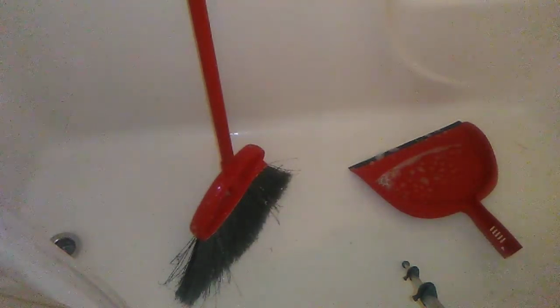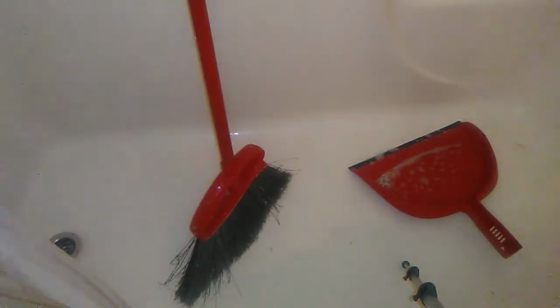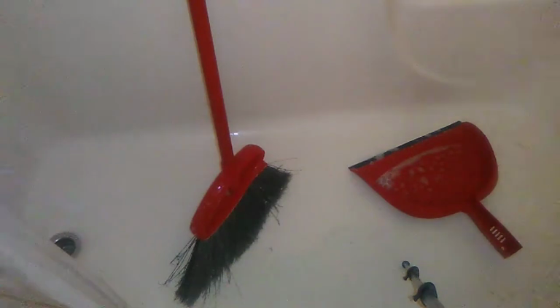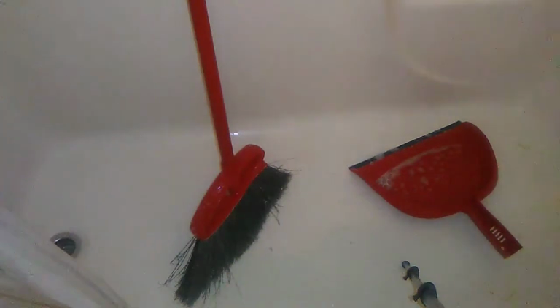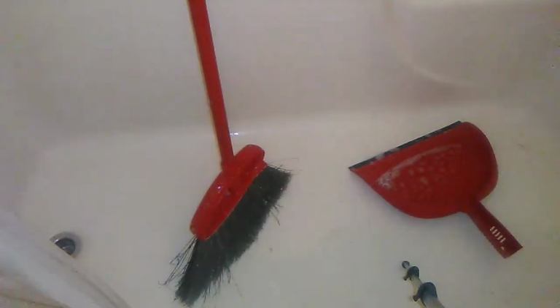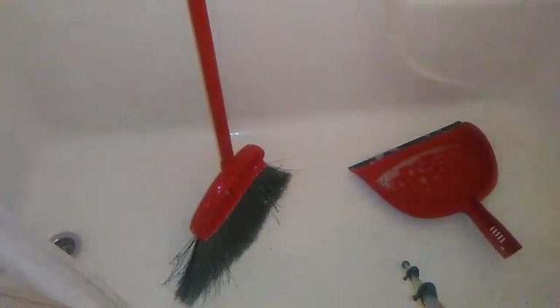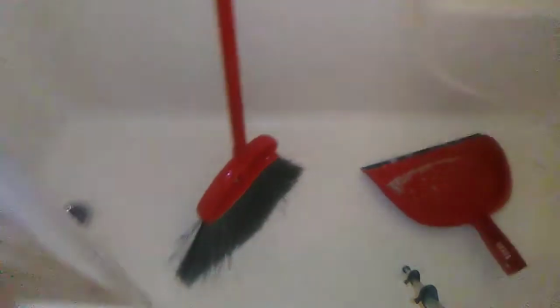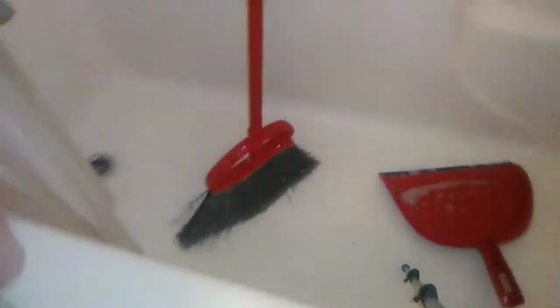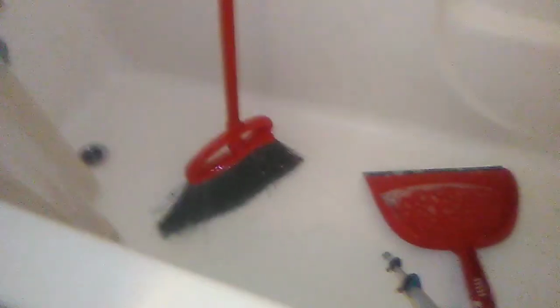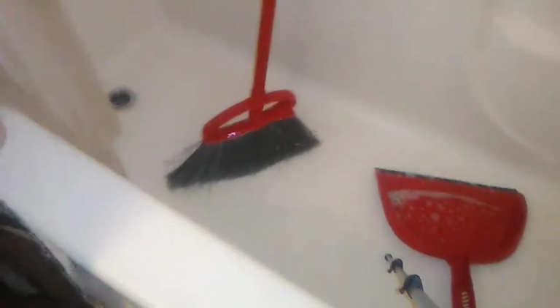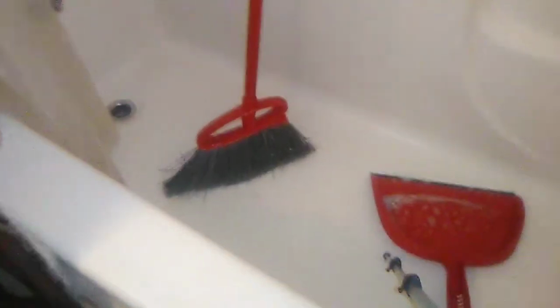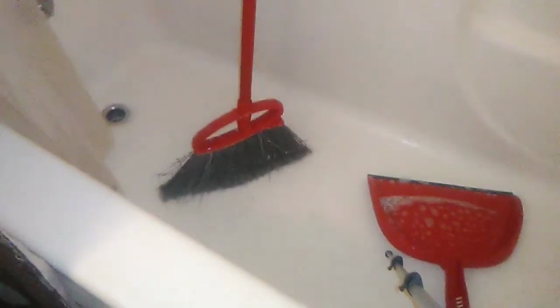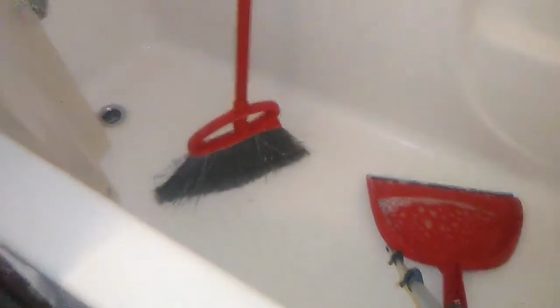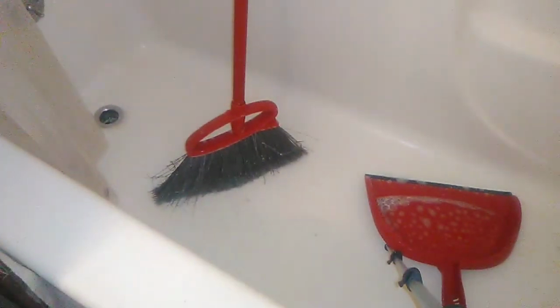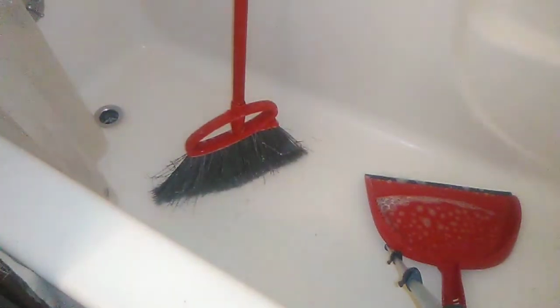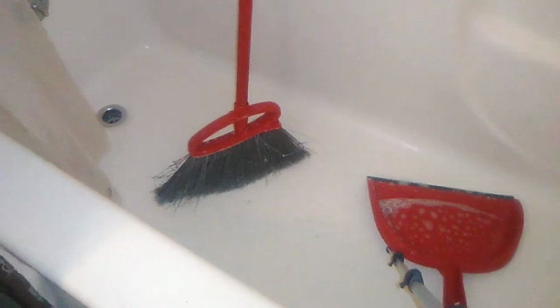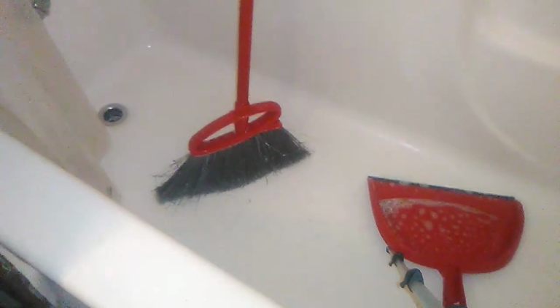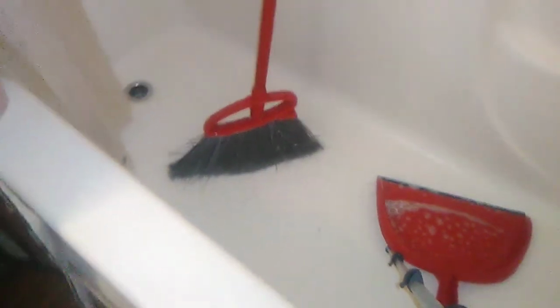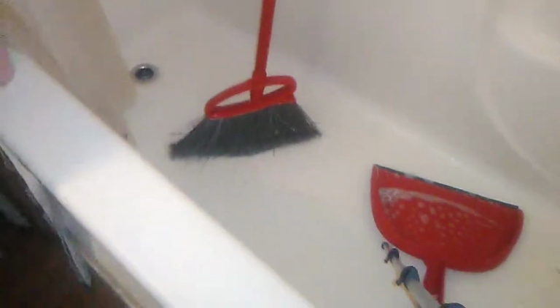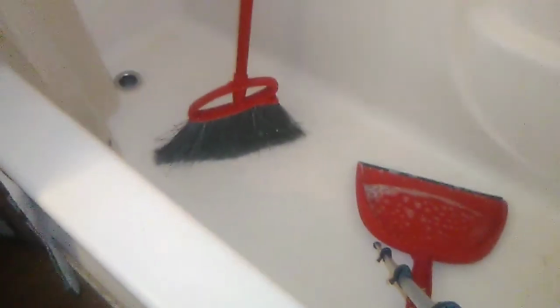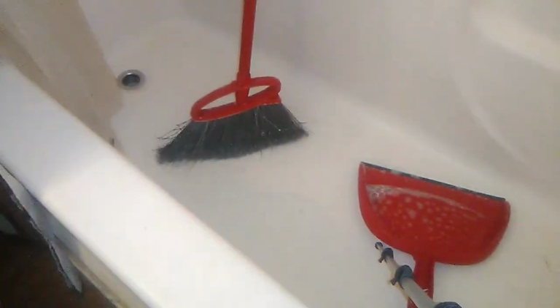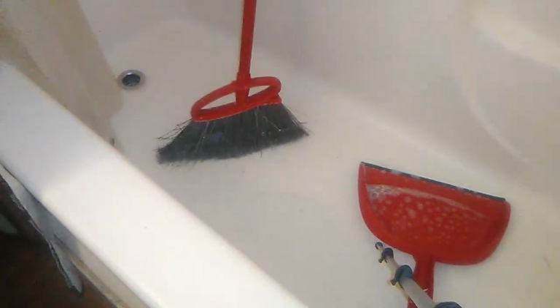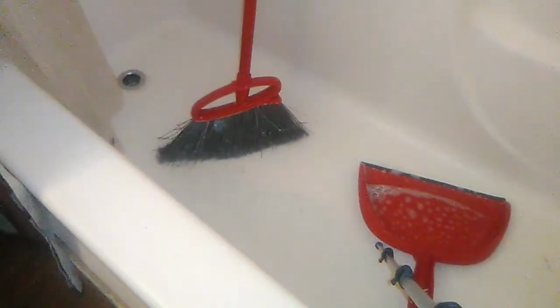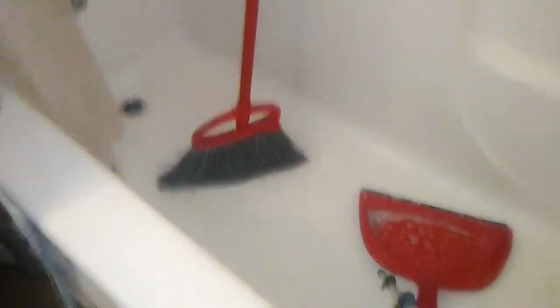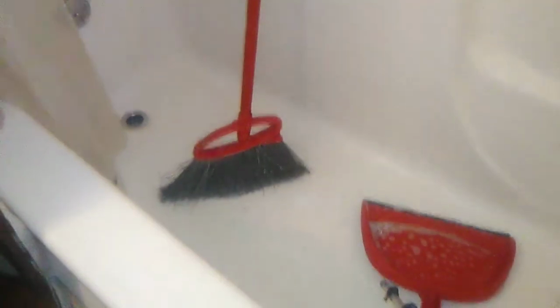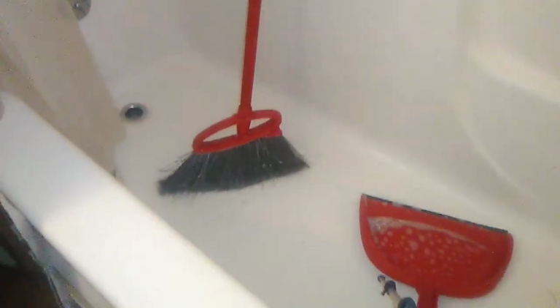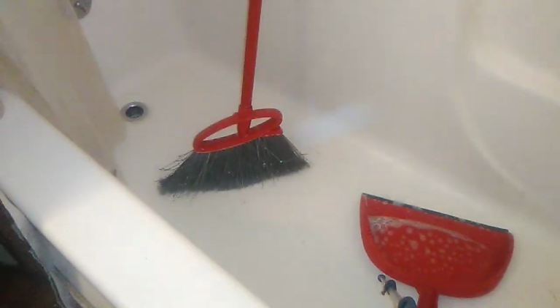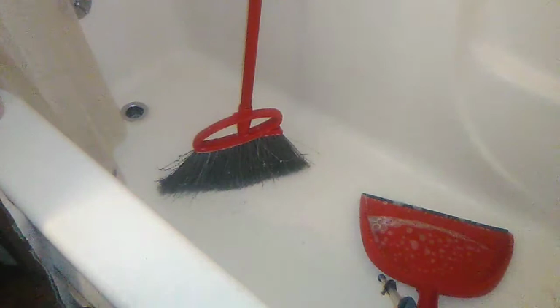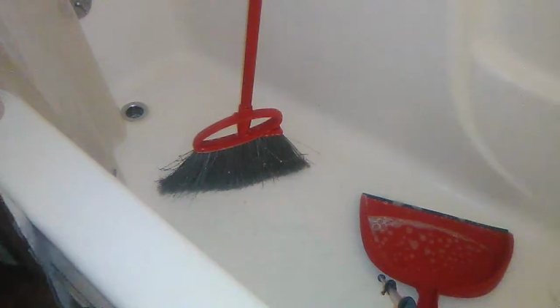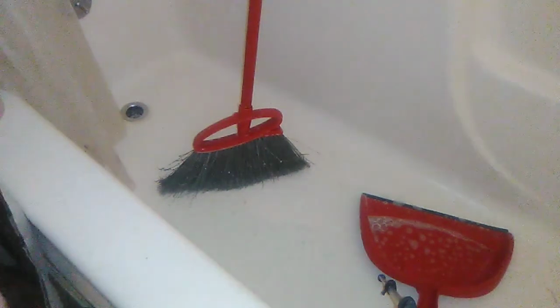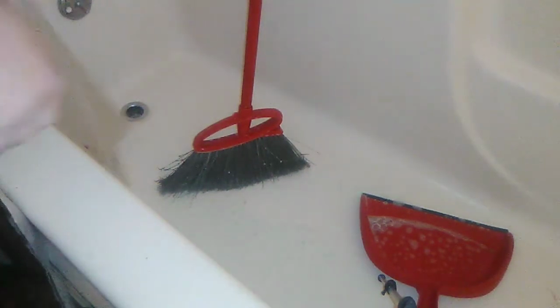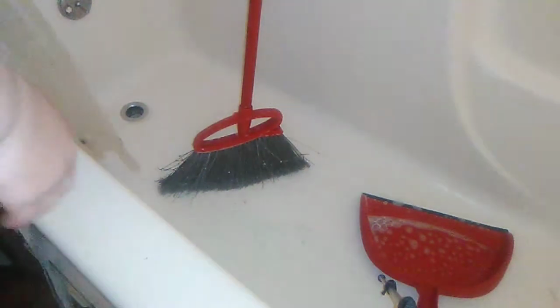I'm going to move you a little bit so that I can turn the water on, because it's kind of hard to clean anything without water, but I'll try to keep you still on frame — and hopefully my big bottom doesn't block it.